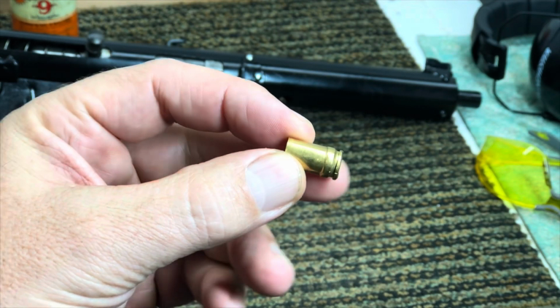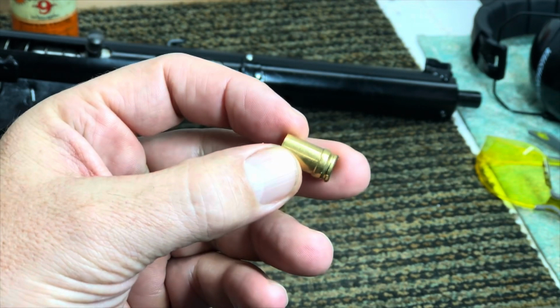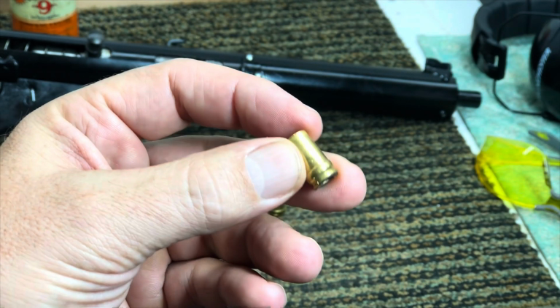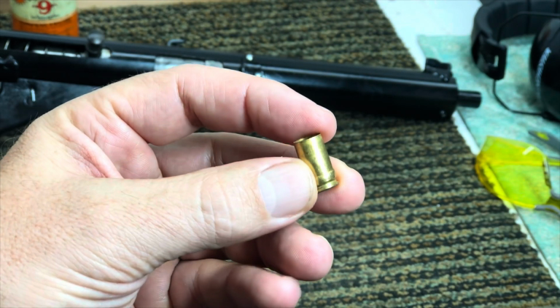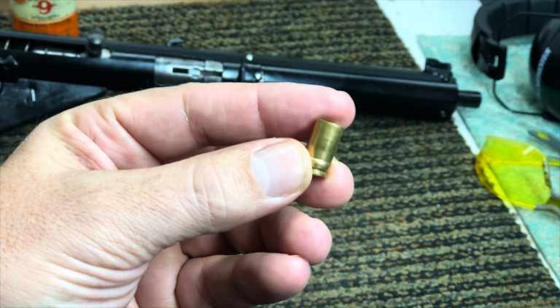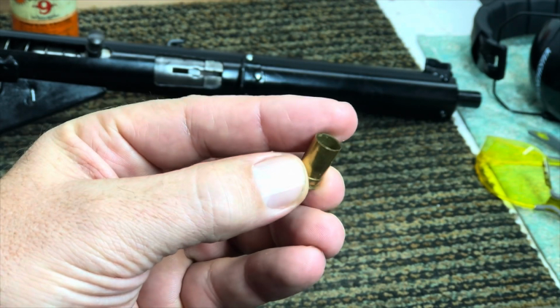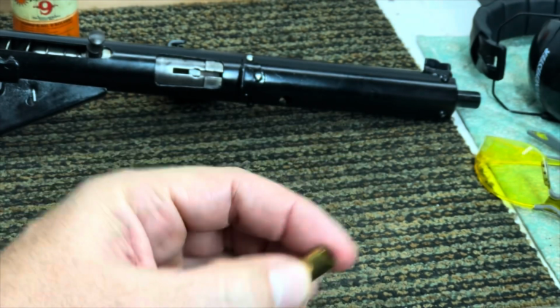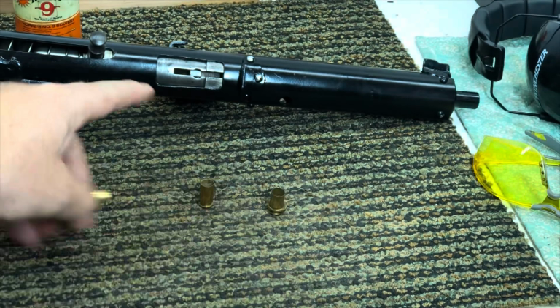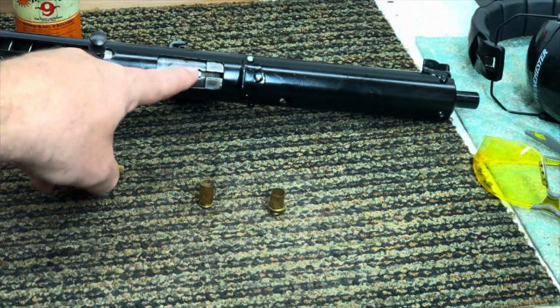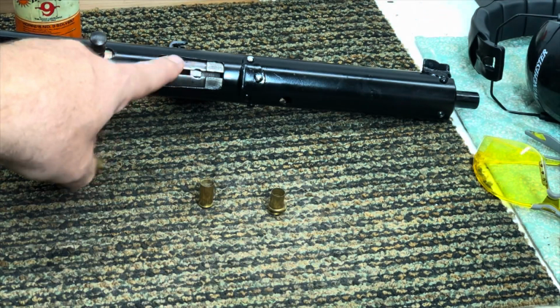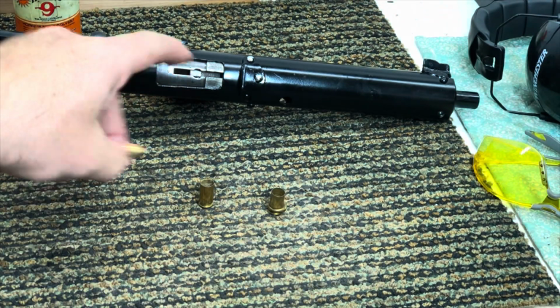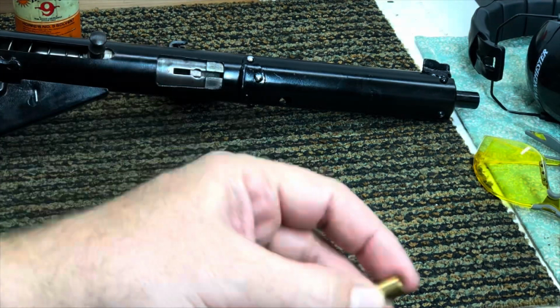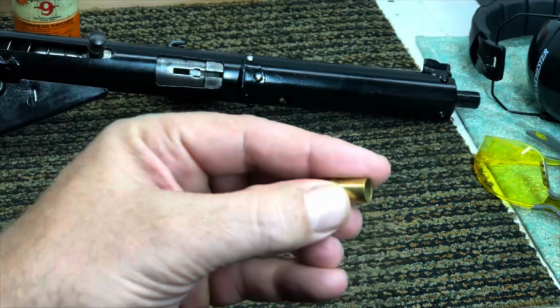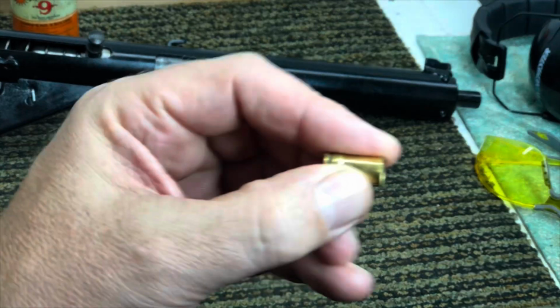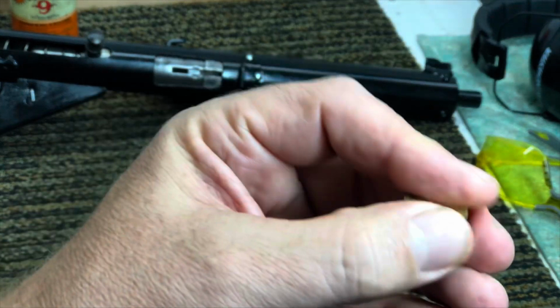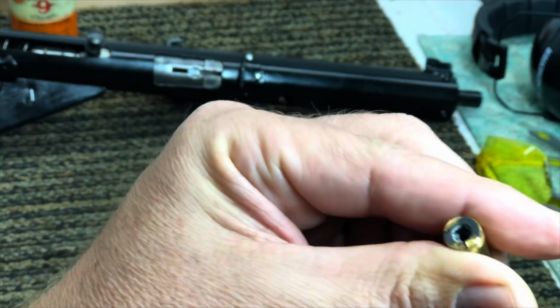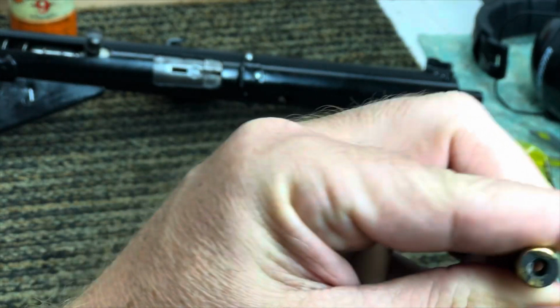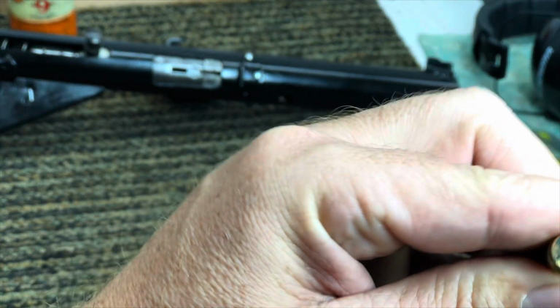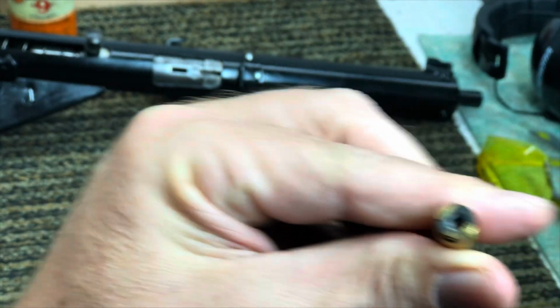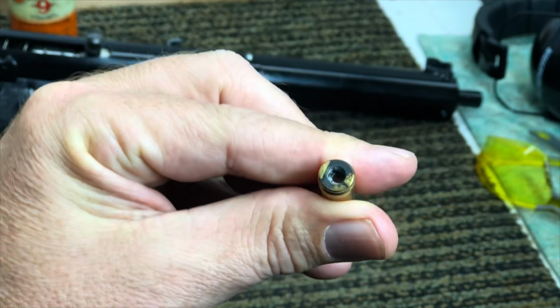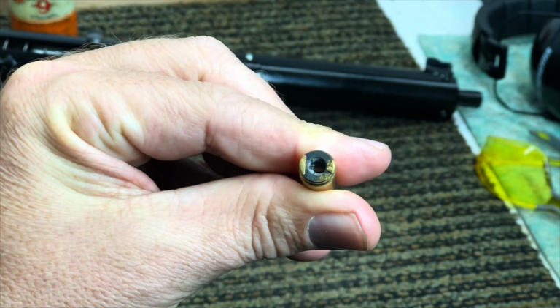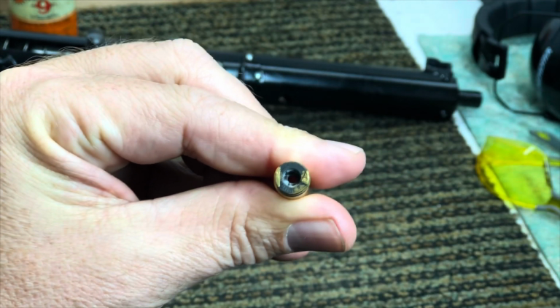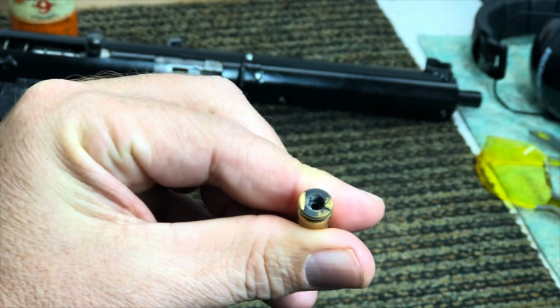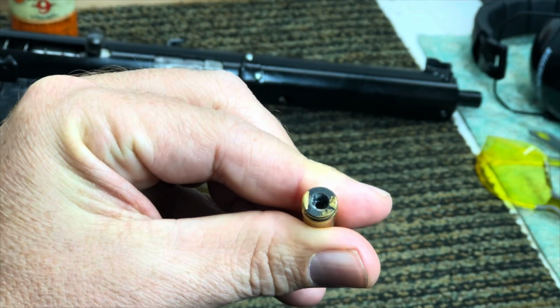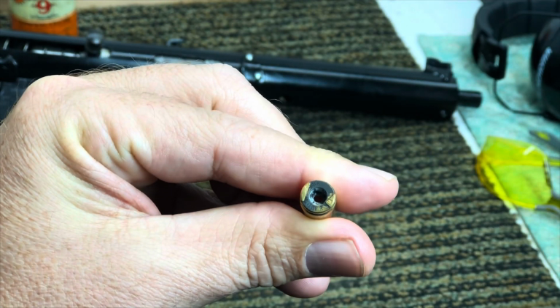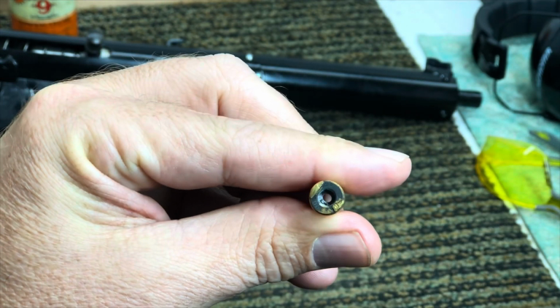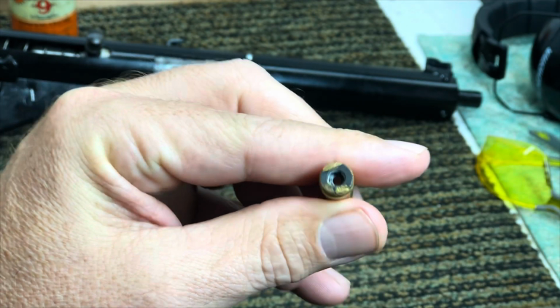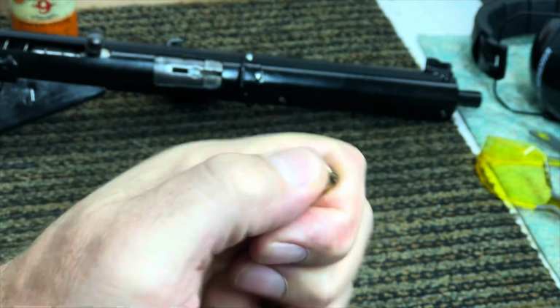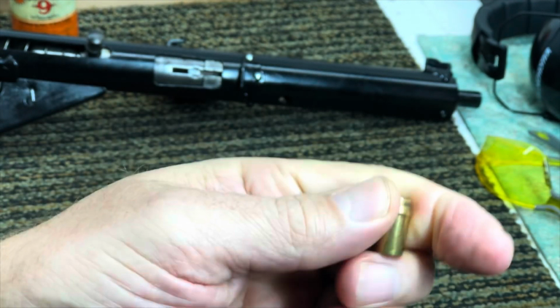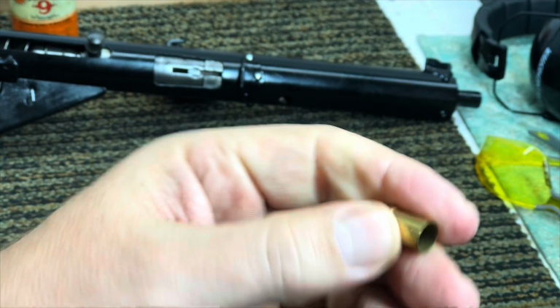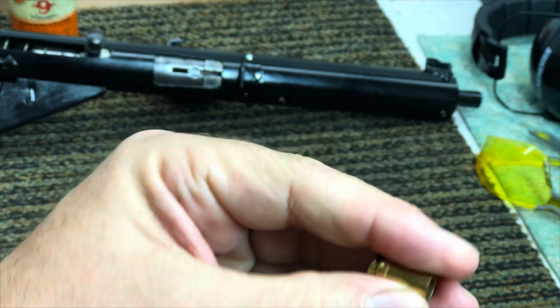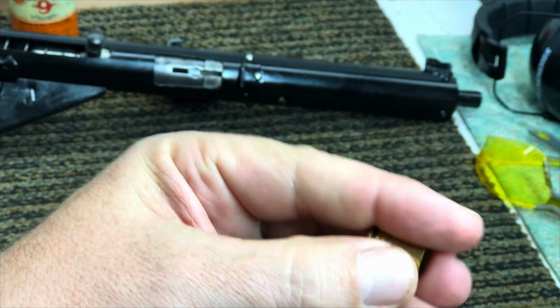This round did not fully seat, and when that bolt came forward it has an attached firing pin, and it blew out the back. Look at that. It blew the primer out, blew the primer pocket out, totally deformed that brass.